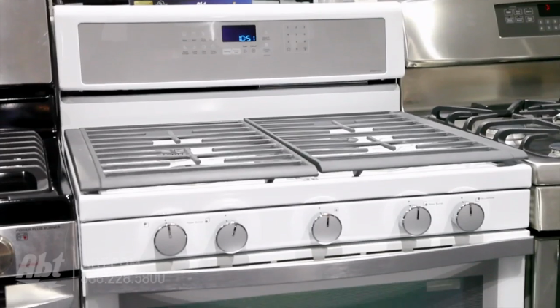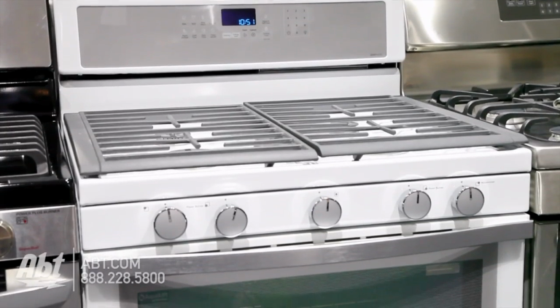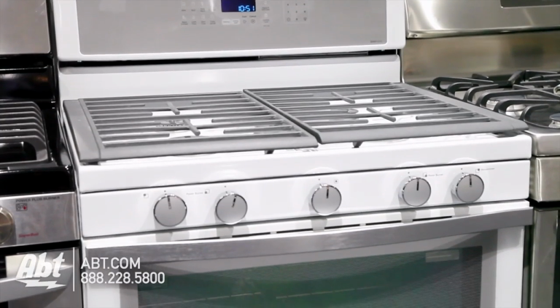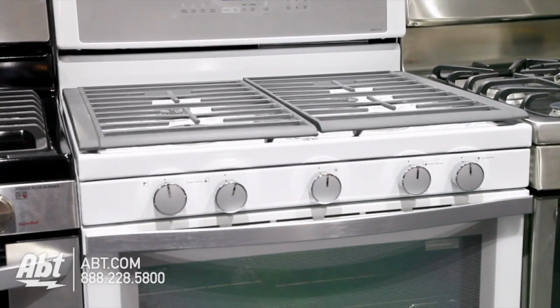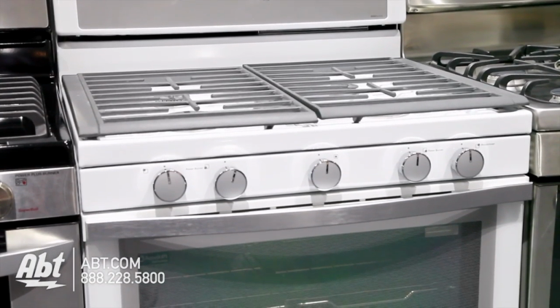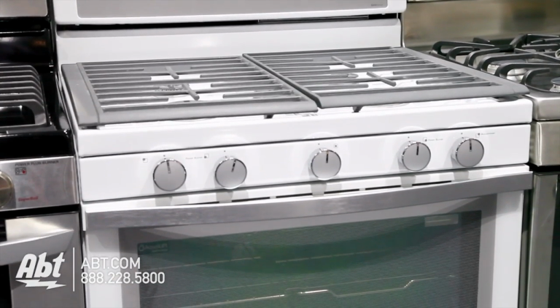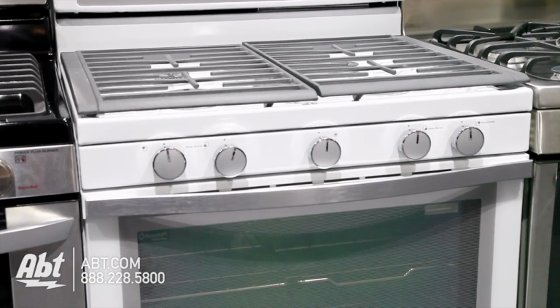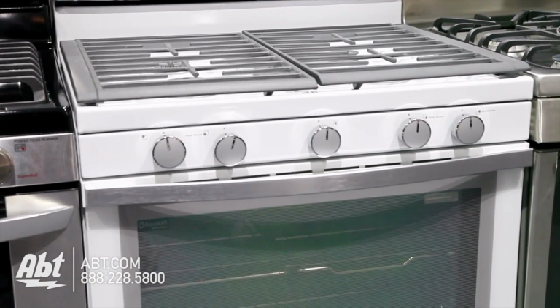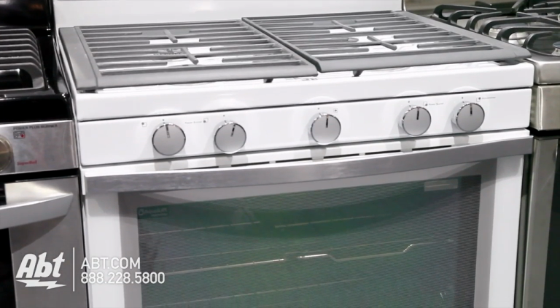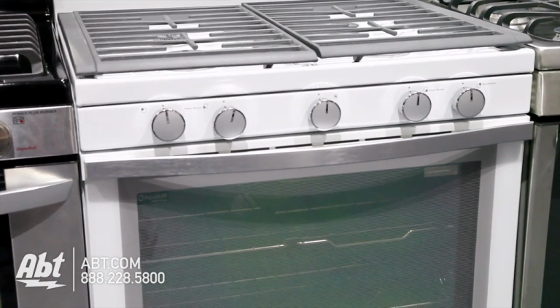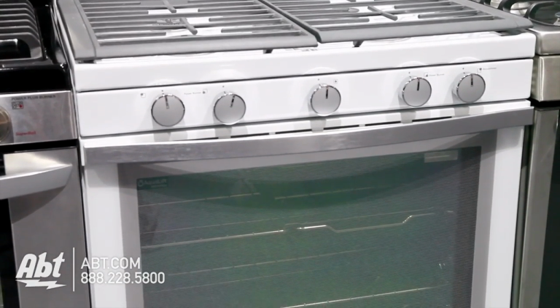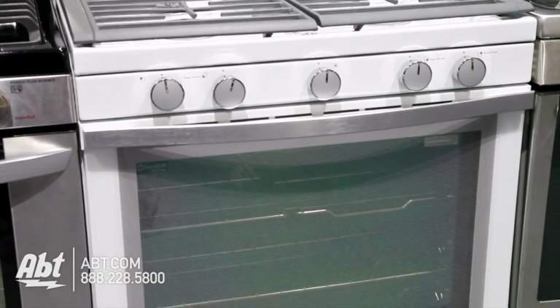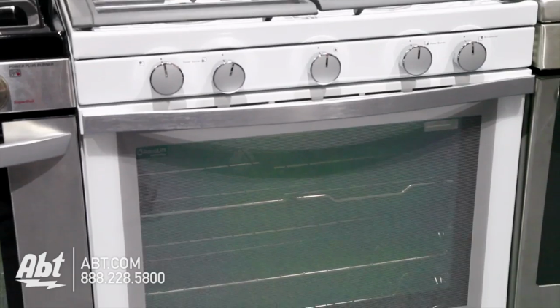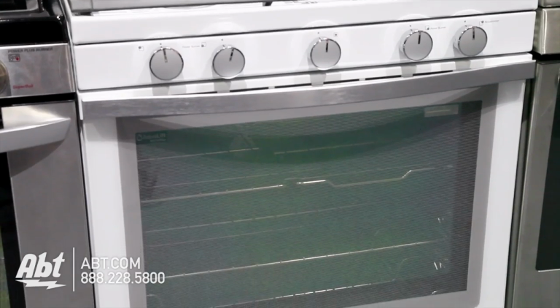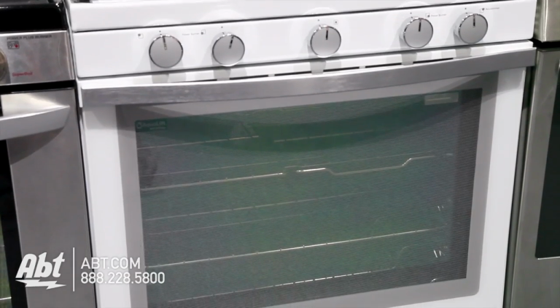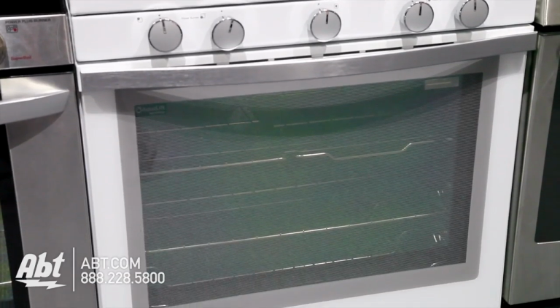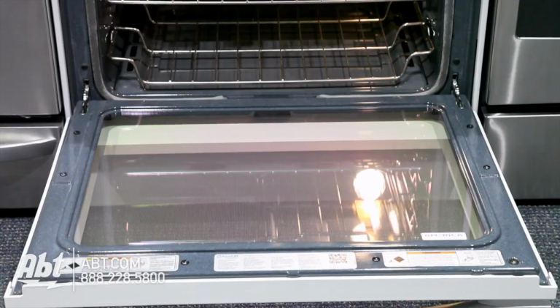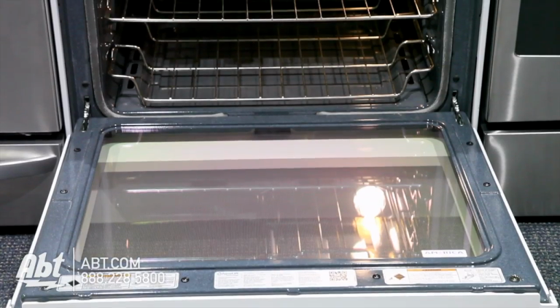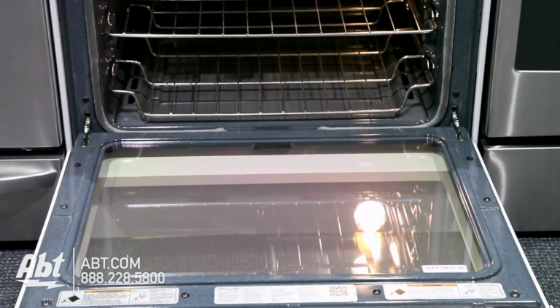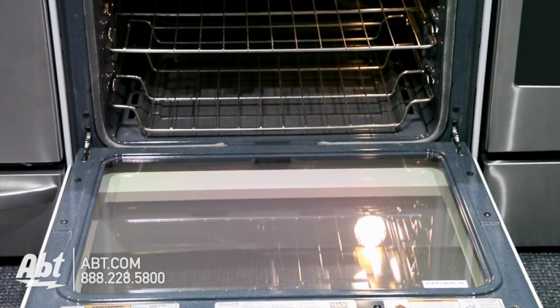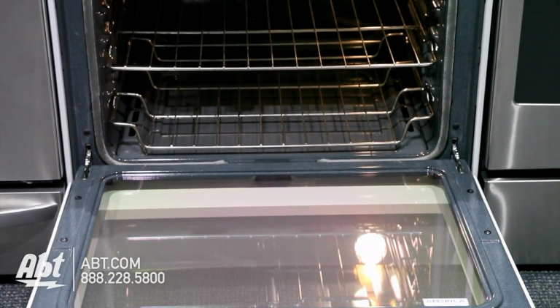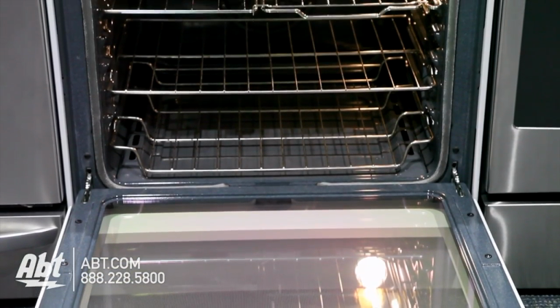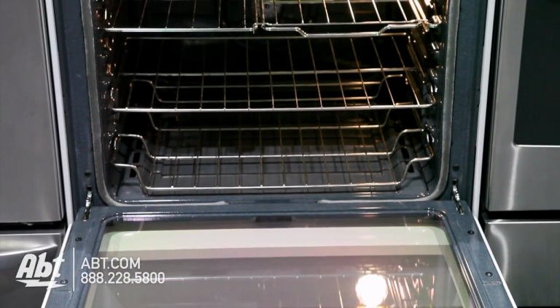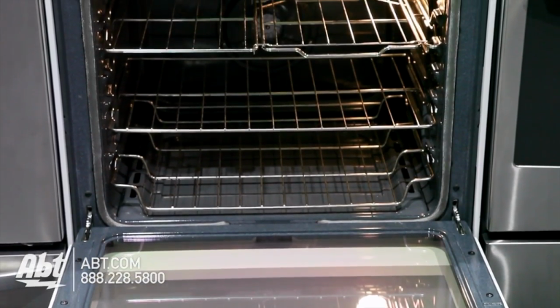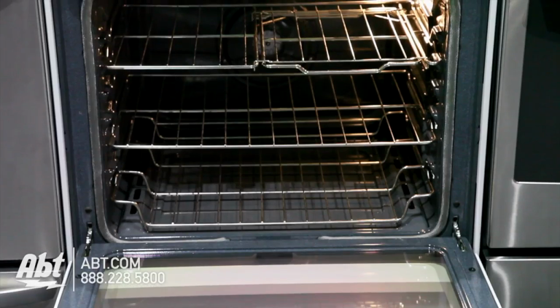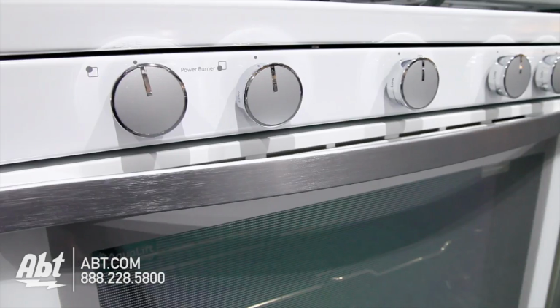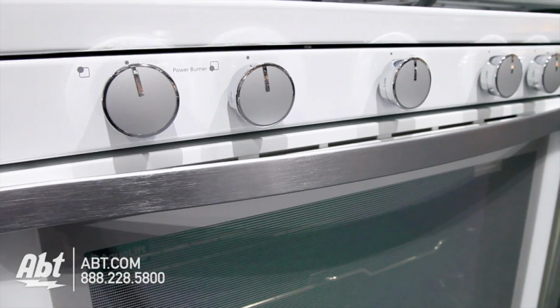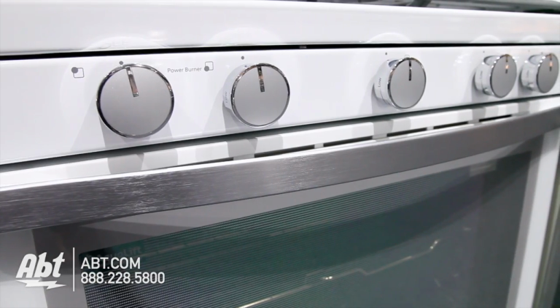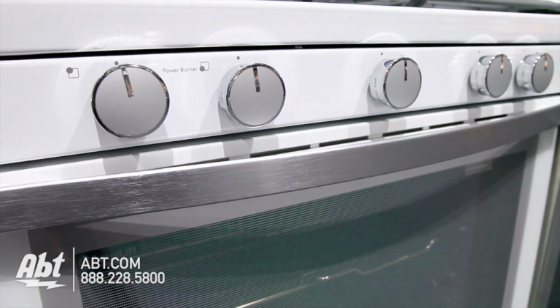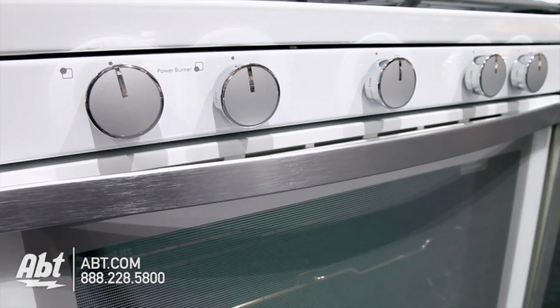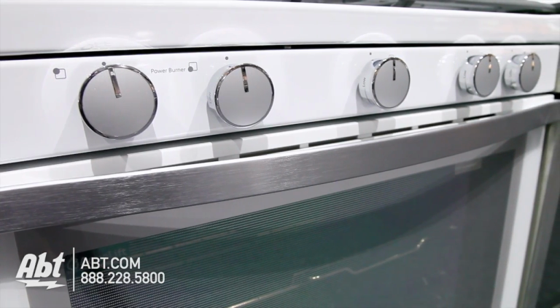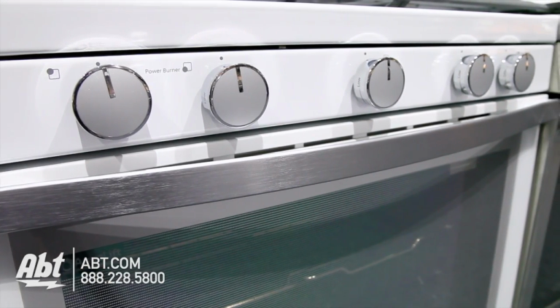Whirlpool Freestanding Gas Oven, Model WFG-710HOA. This oven has a capacity of 5.8 cubic feet. It is white with a large viewing window and stainless handle.